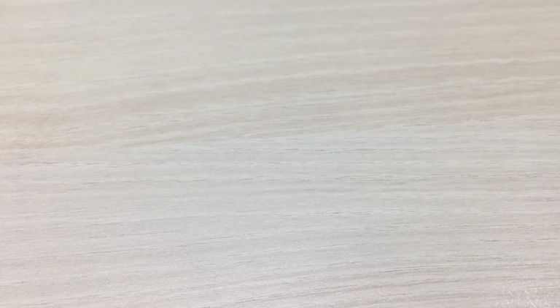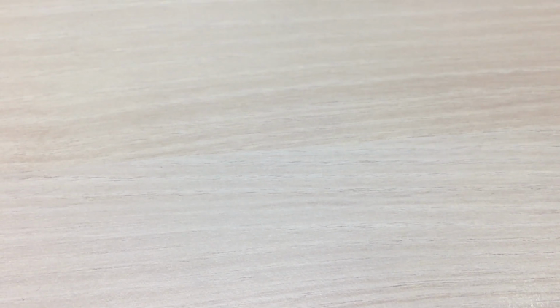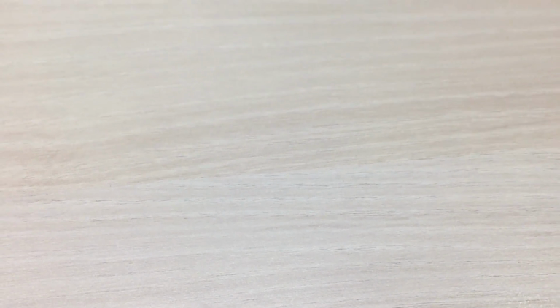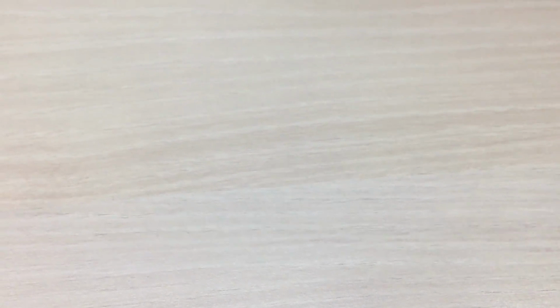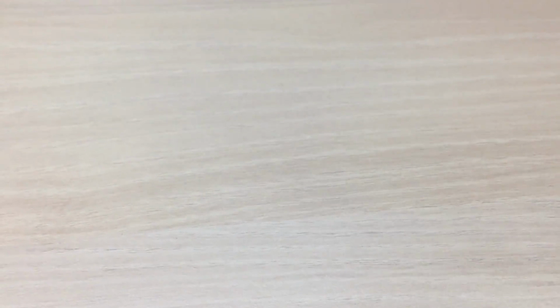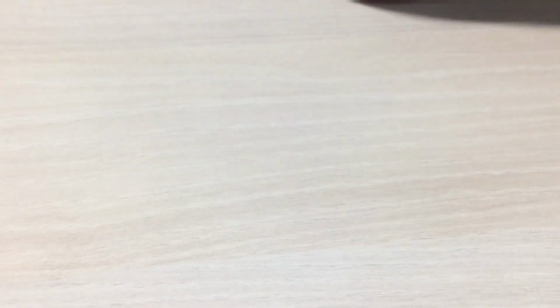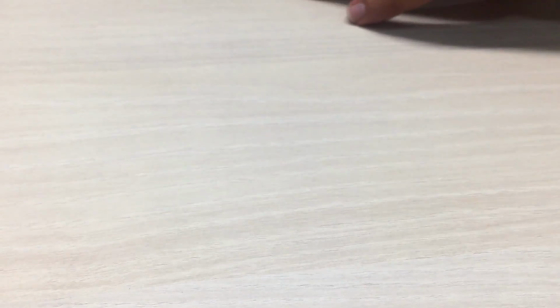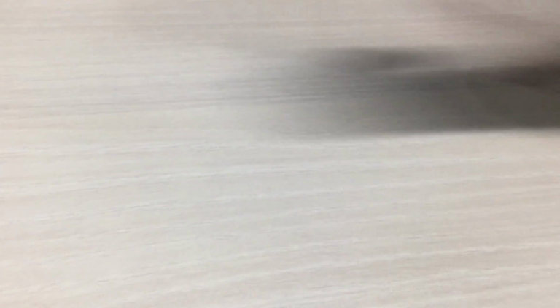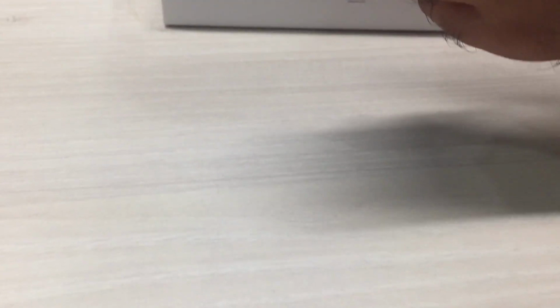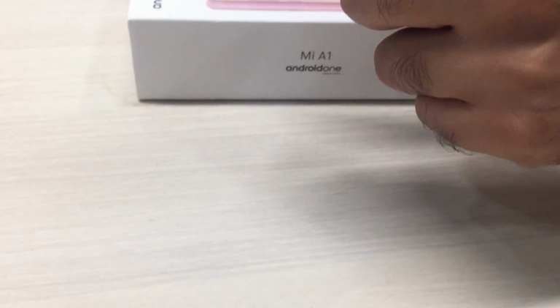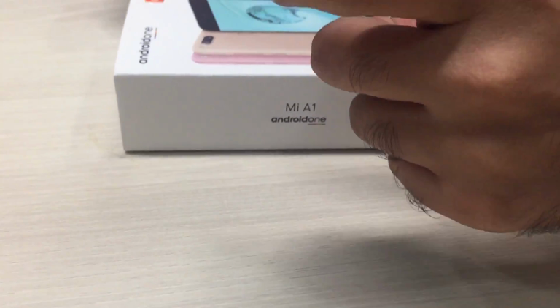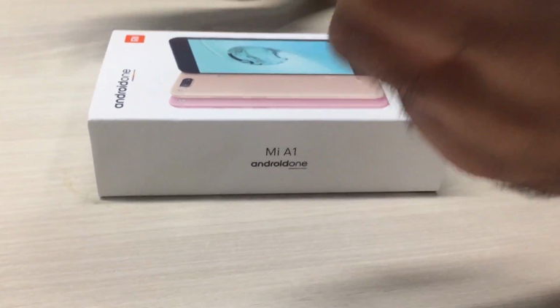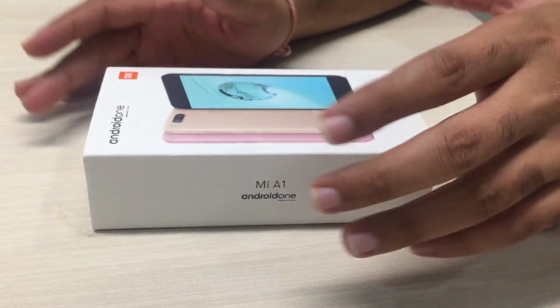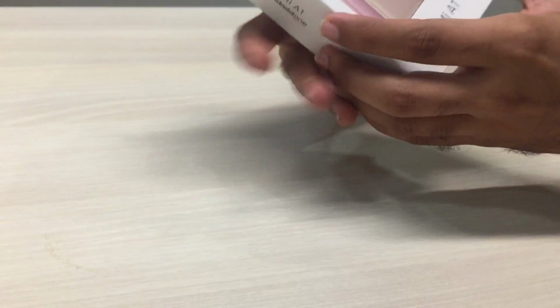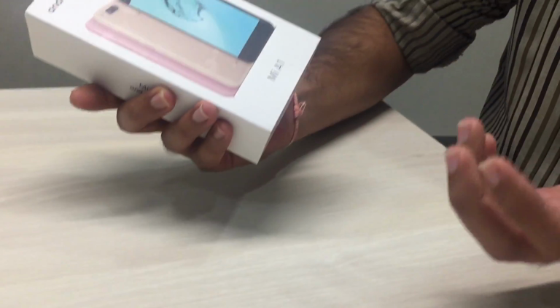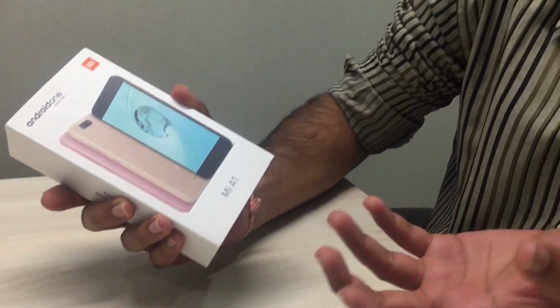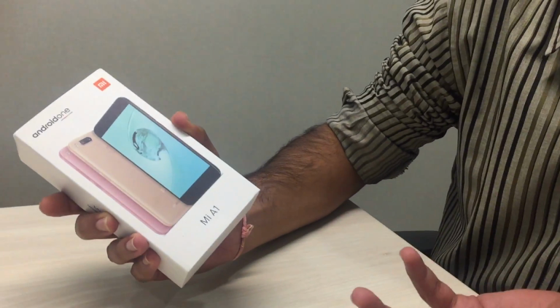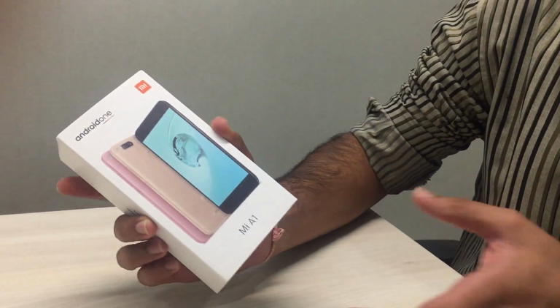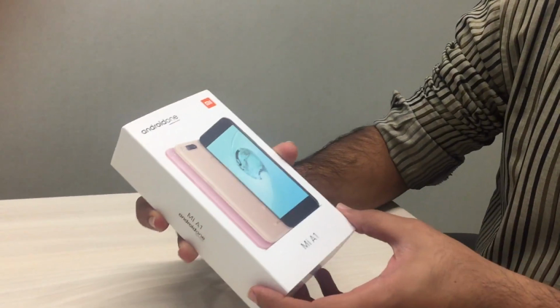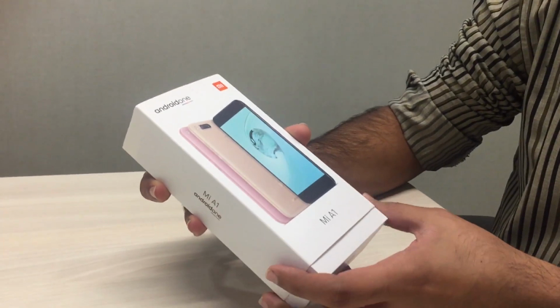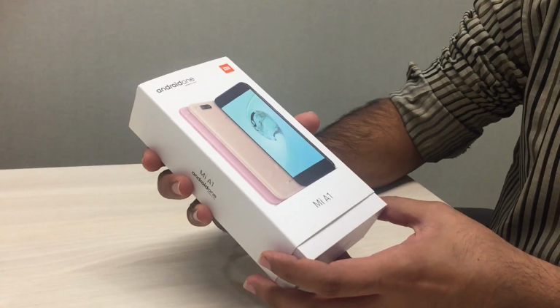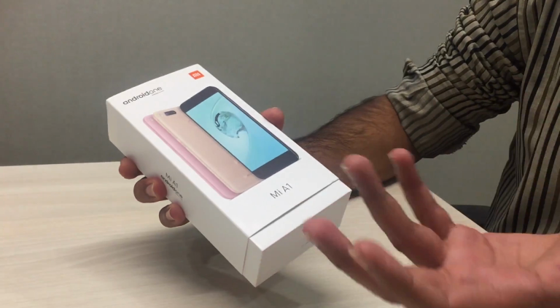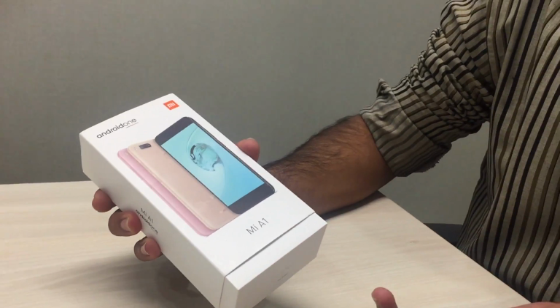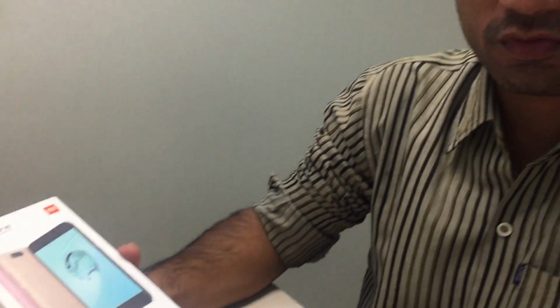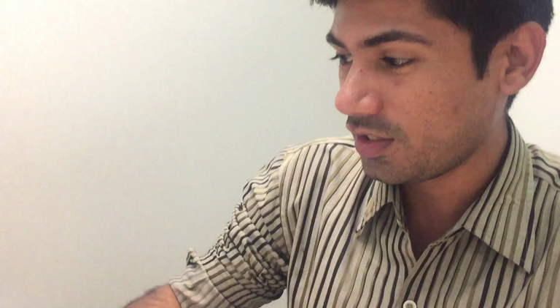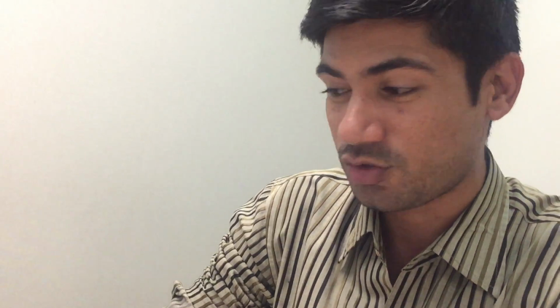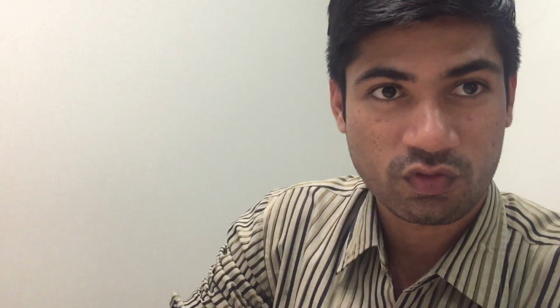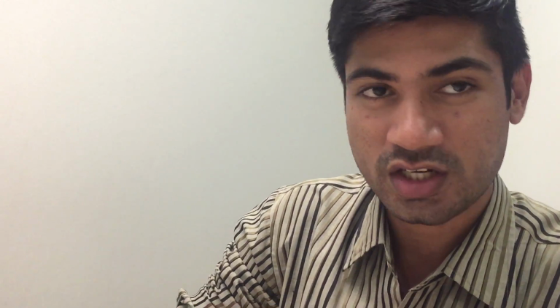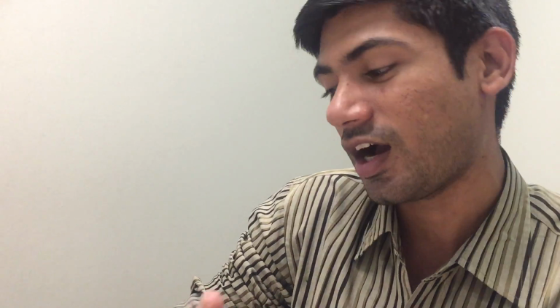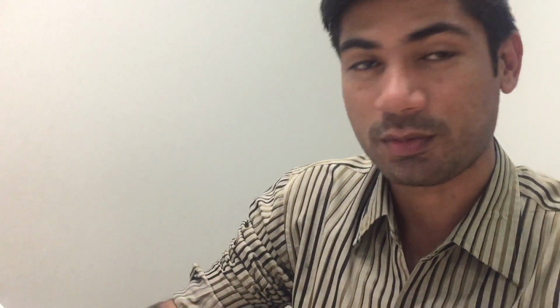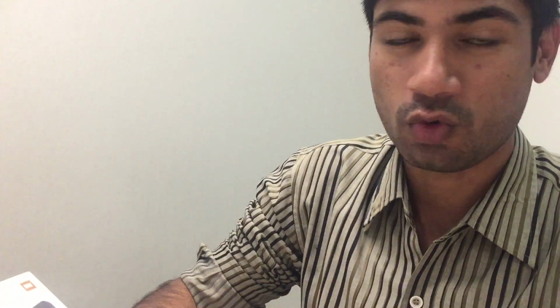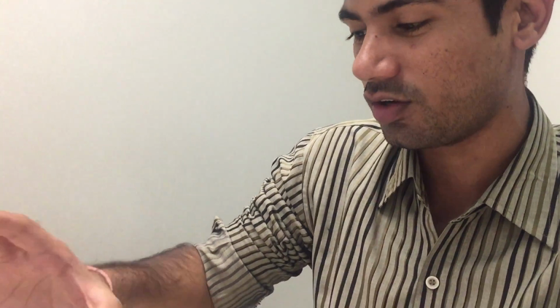Hello friends! We have a great combo in the house today. Two great companies of the world, Google and Xiaomi, have come together and given us the Mi A1. The software is obviously coming from Google — it's based on the Android One project, and the hardware is coming from Xiaomi technologies.